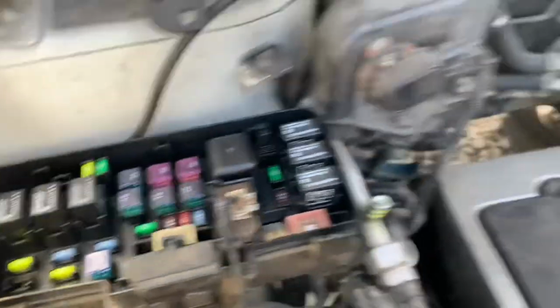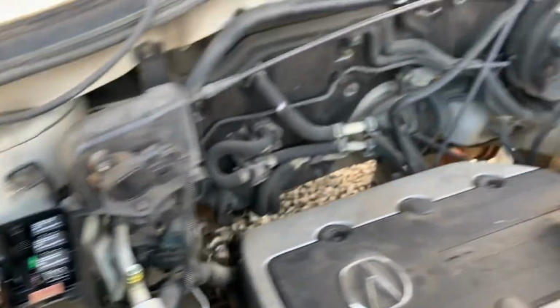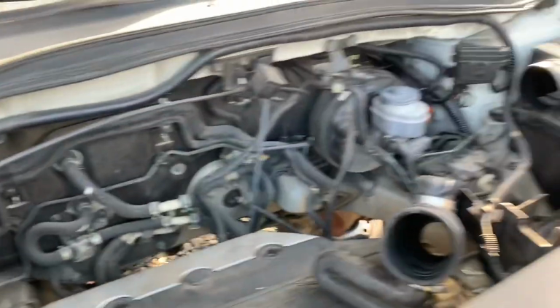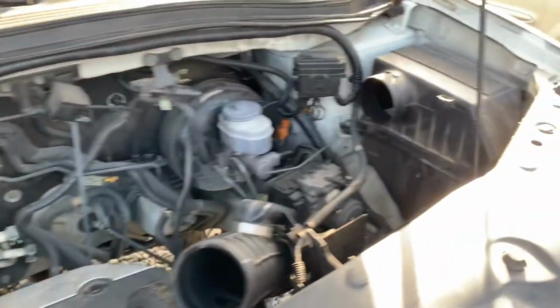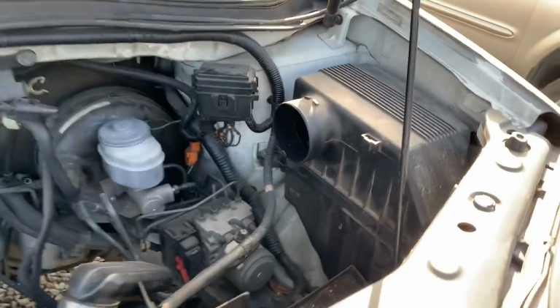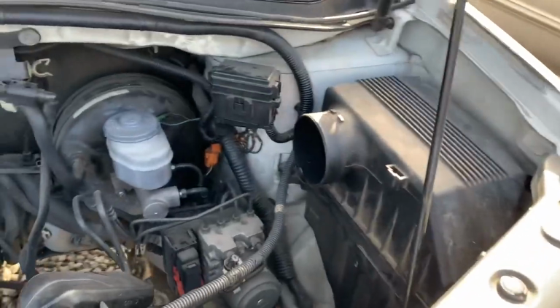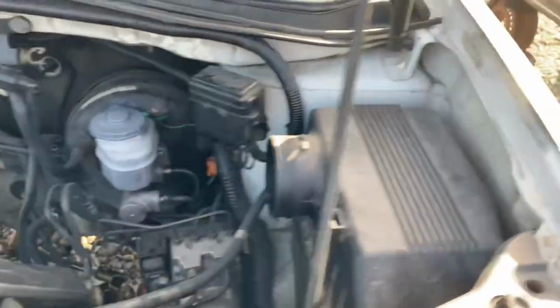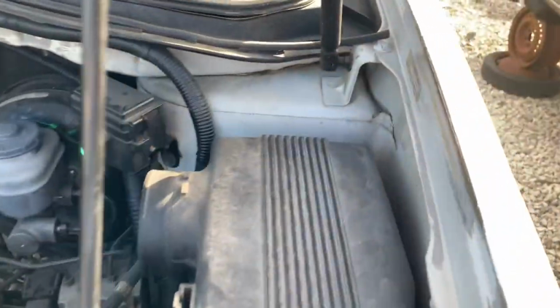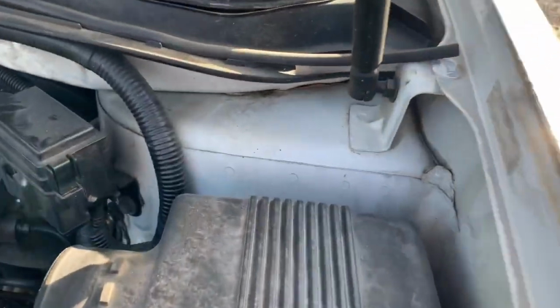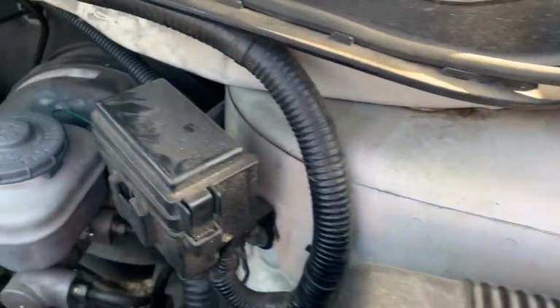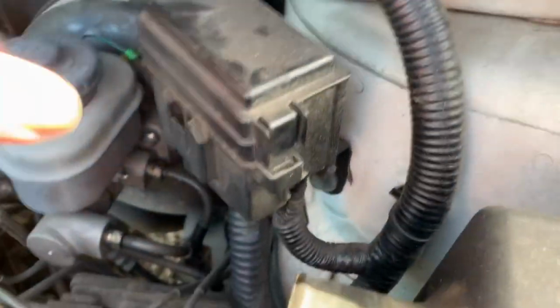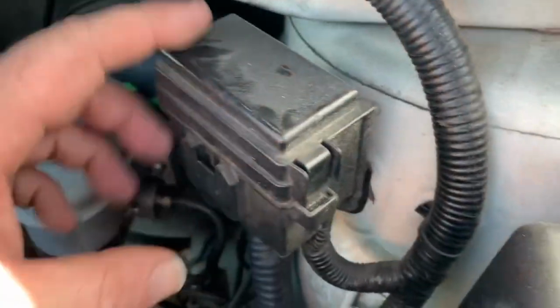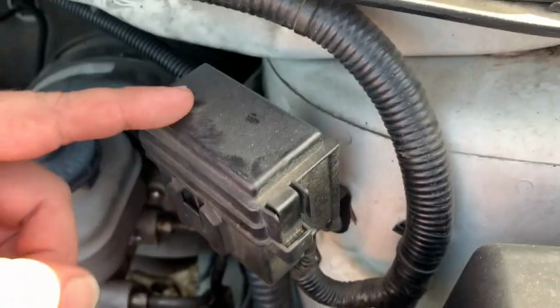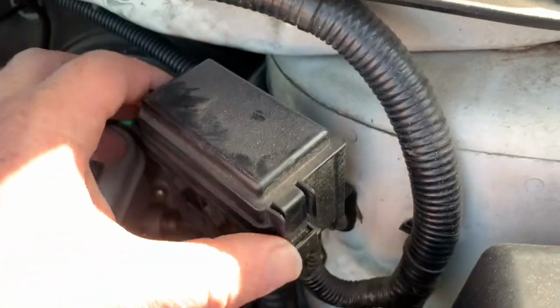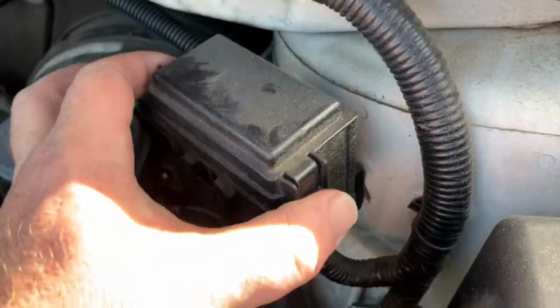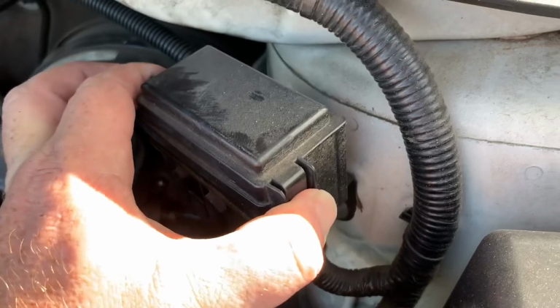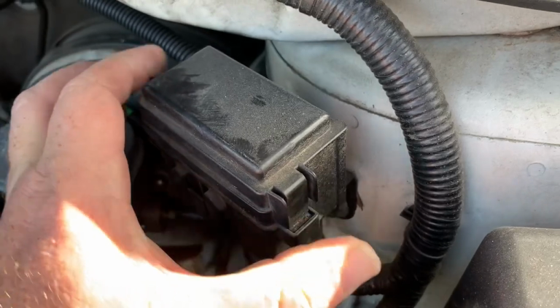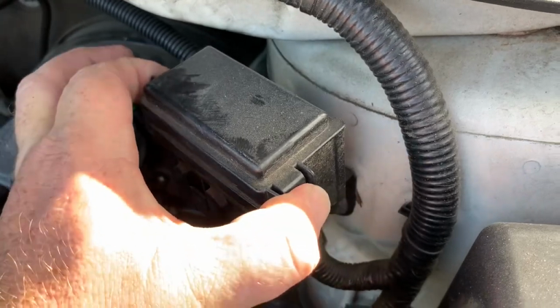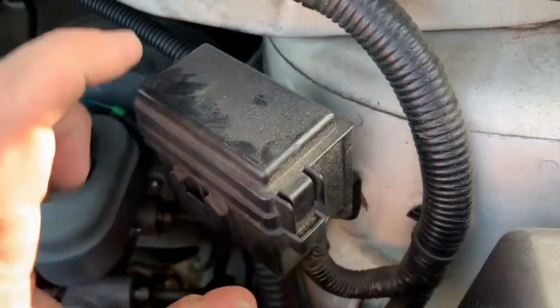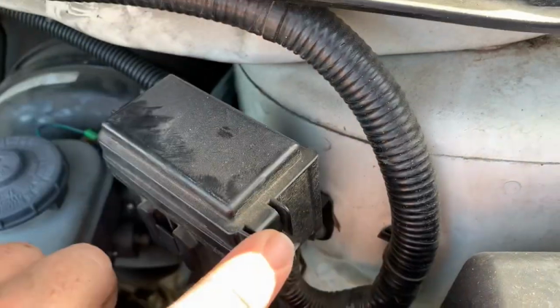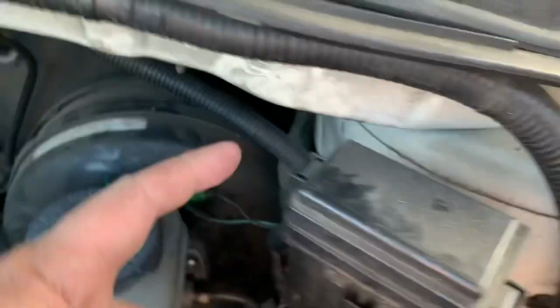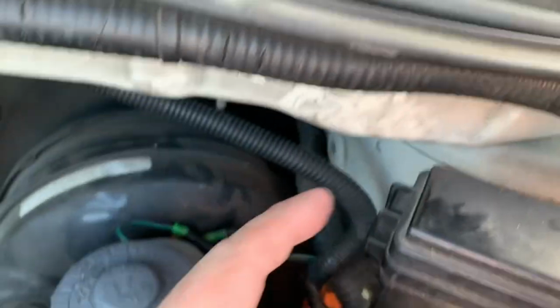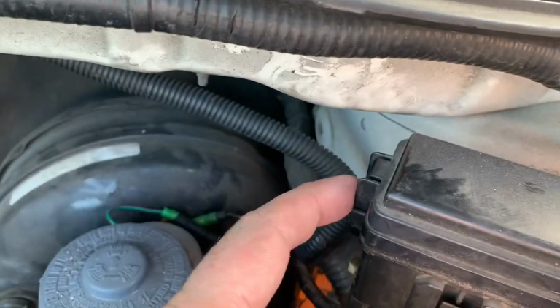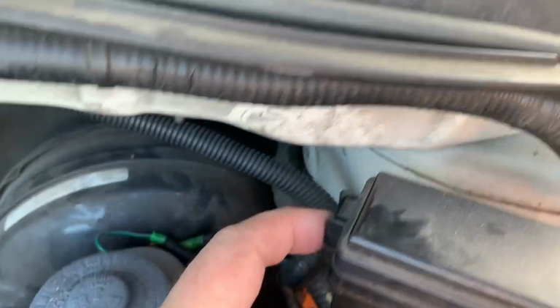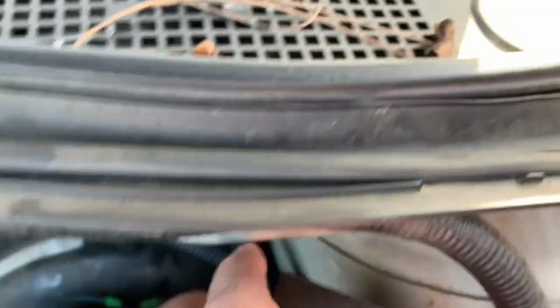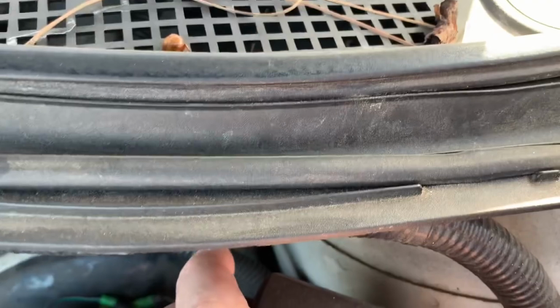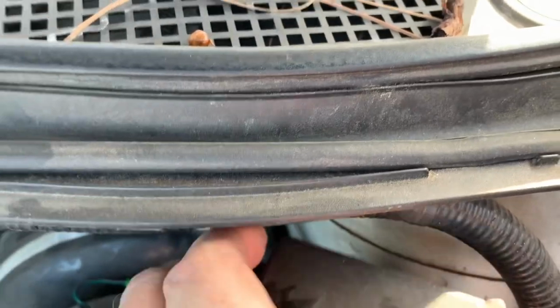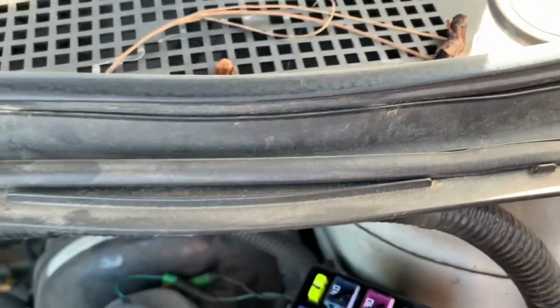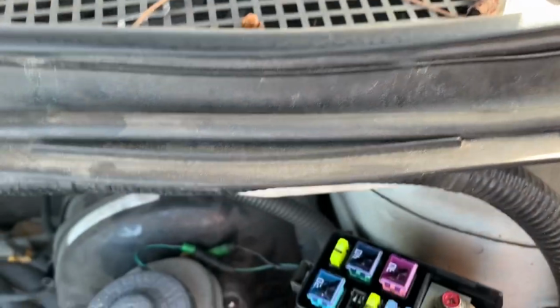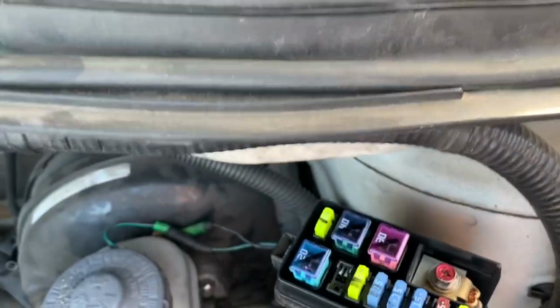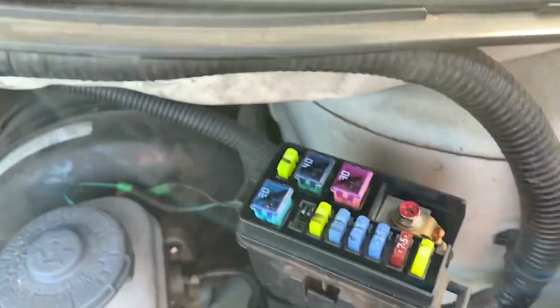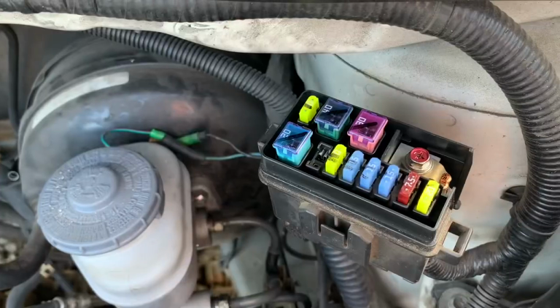Then there'll also be one located on the driver's side. It'll be this cover here — you'll need to squeeze in on this tab on the end, and also one in the back. Then remove that cover.